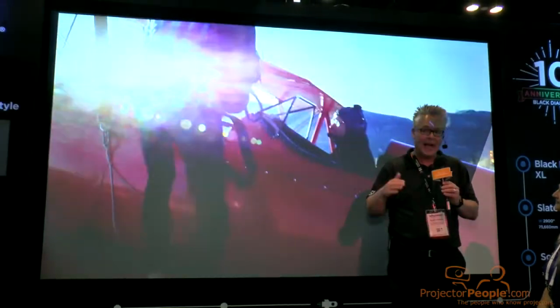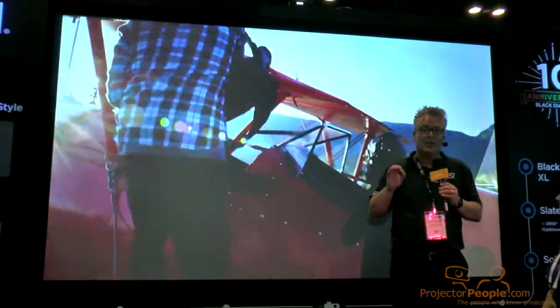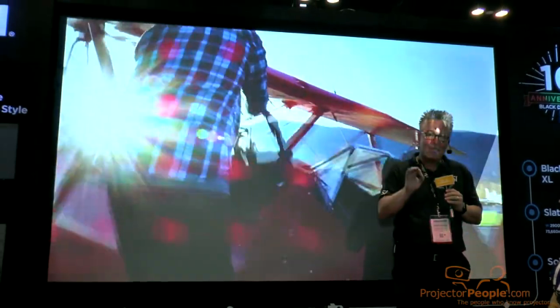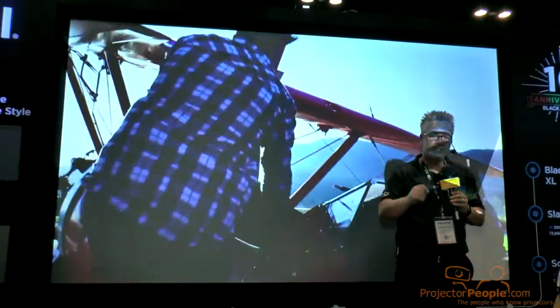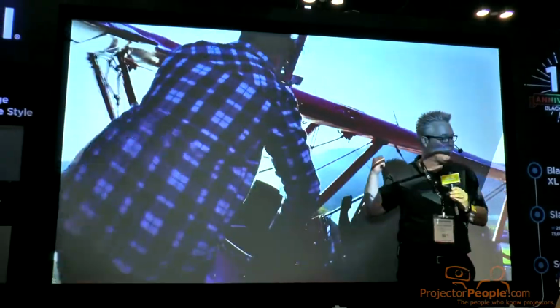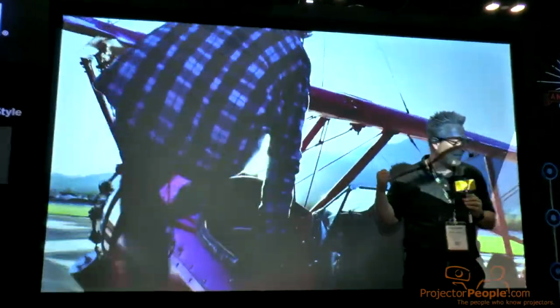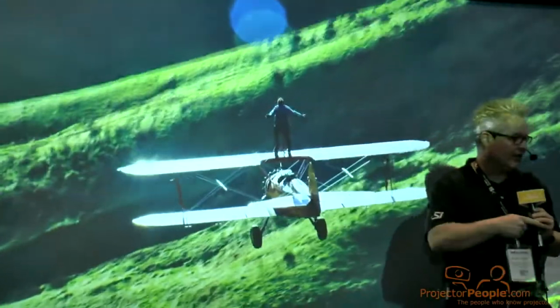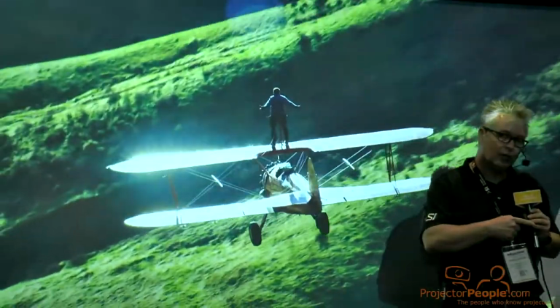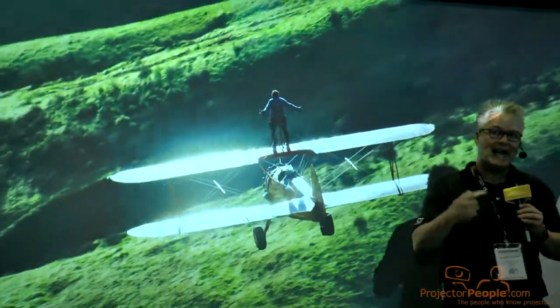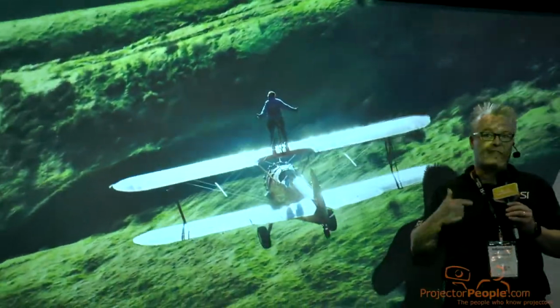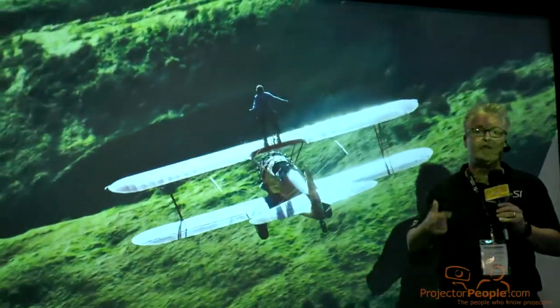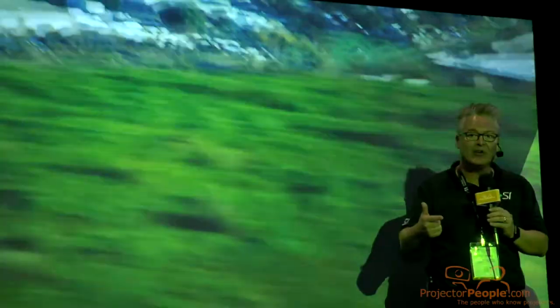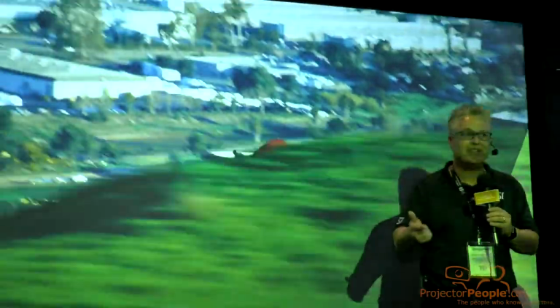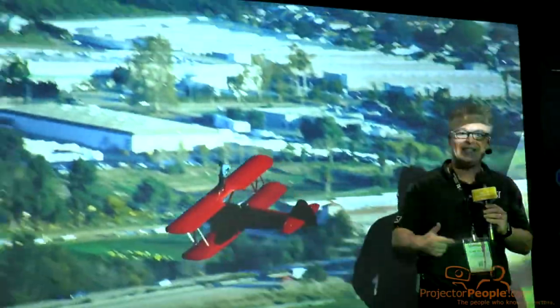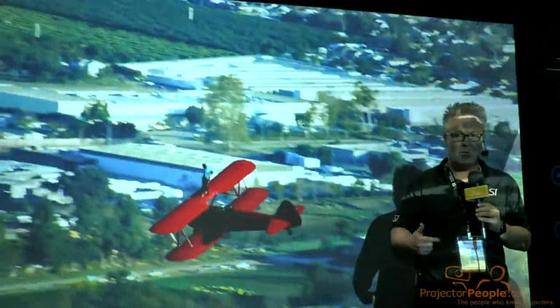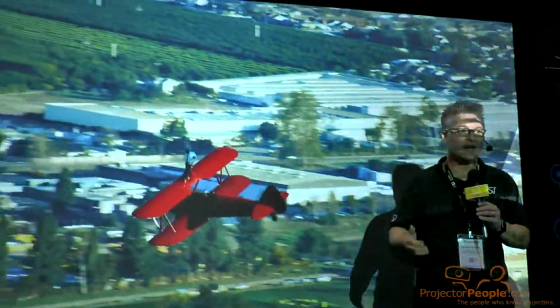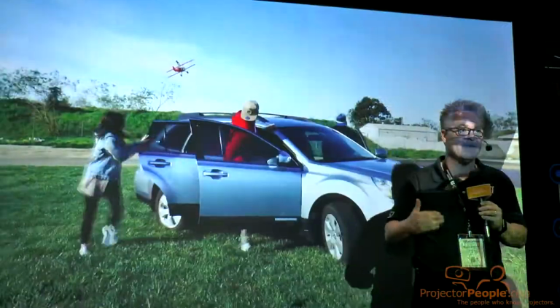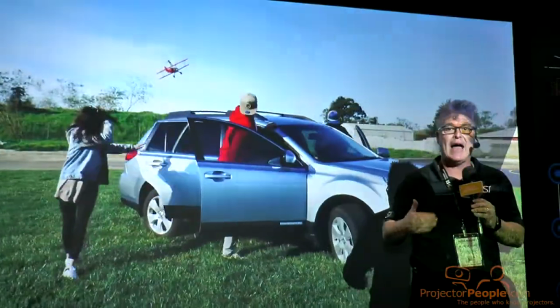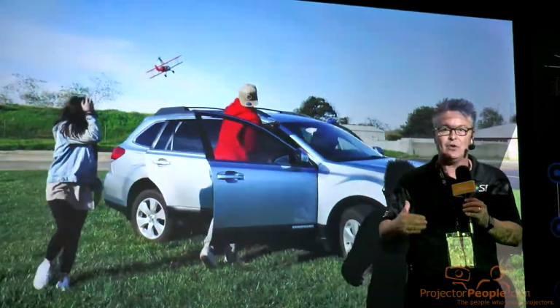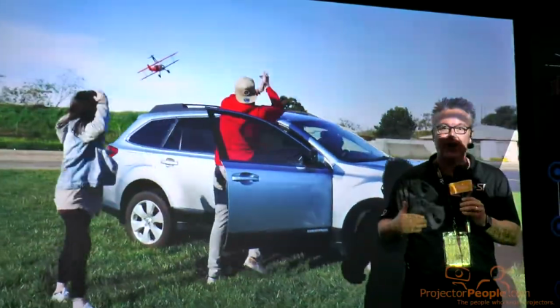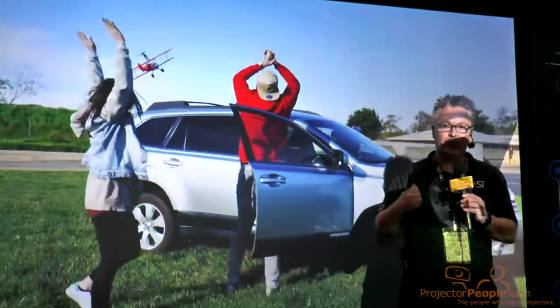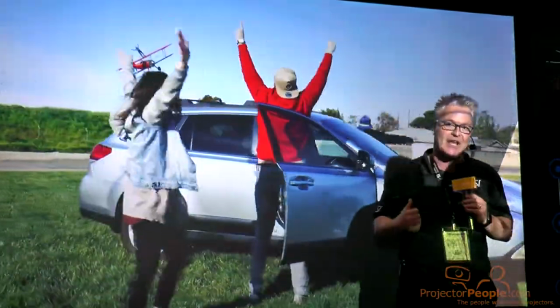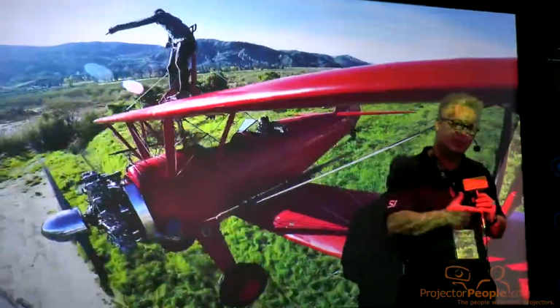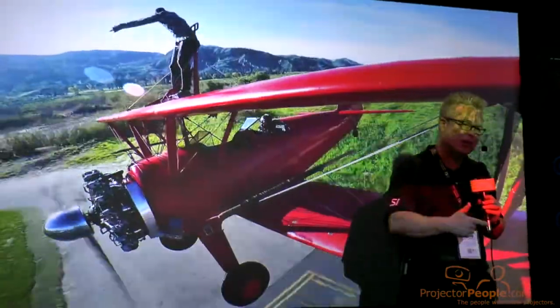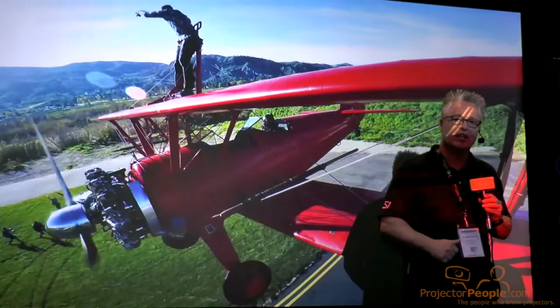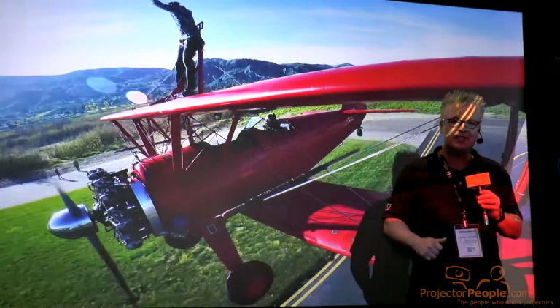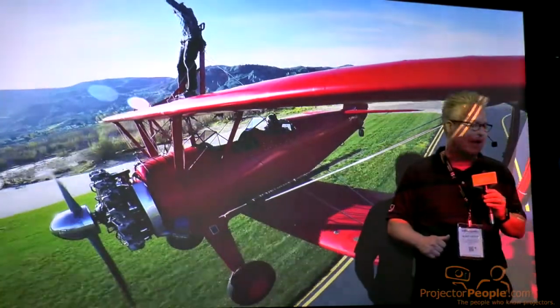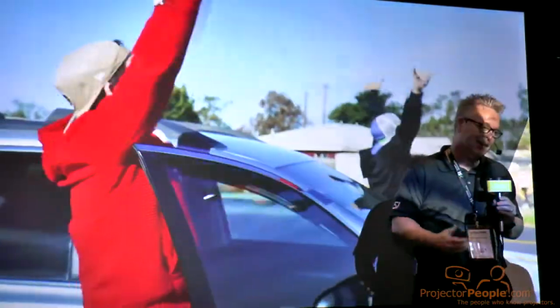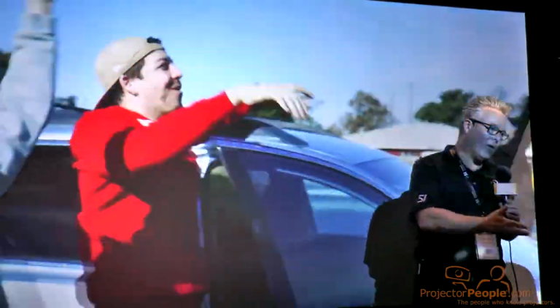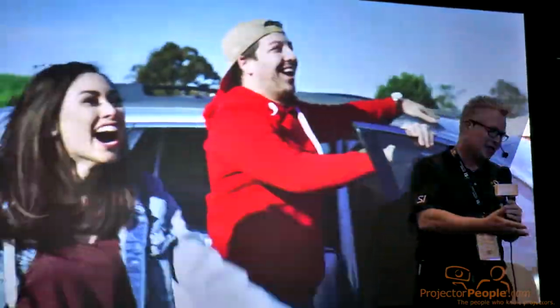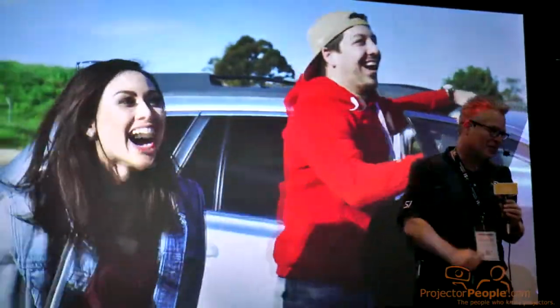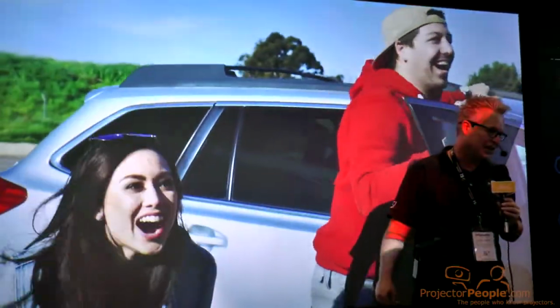With the right projector and a black diamond in your living room, we can actually provide you with a better image than any TV on the market because again, we have no glare. Put us to the test with Projector People — you're gonna get the best deal online. Always Projector People and Screen Innovations.